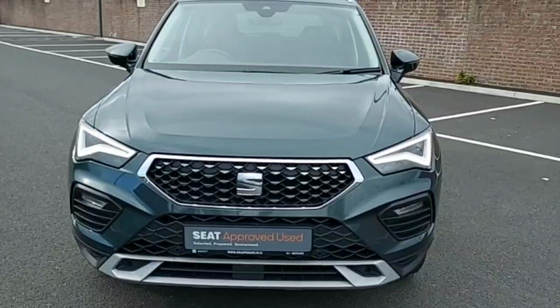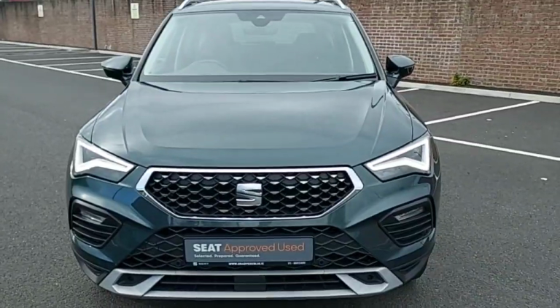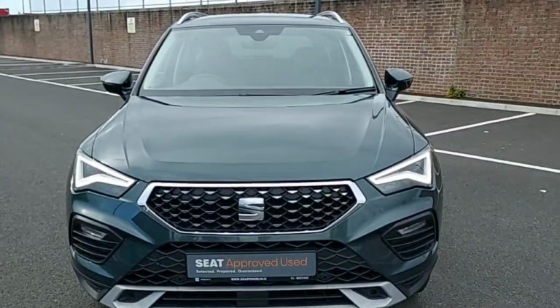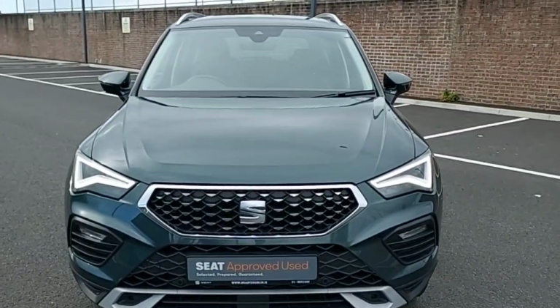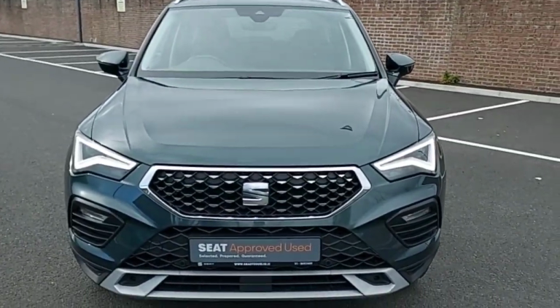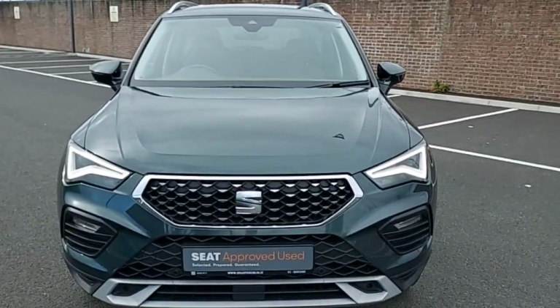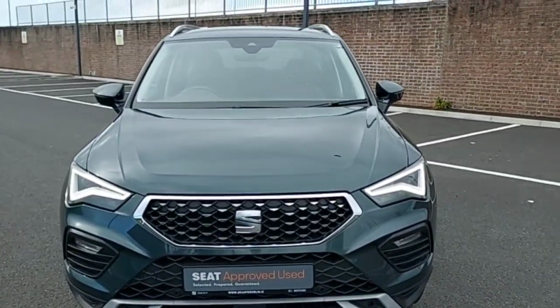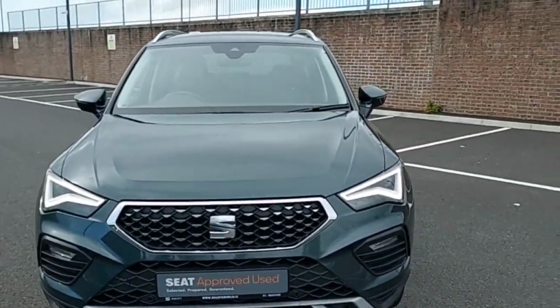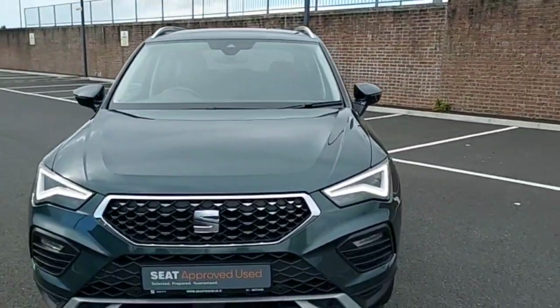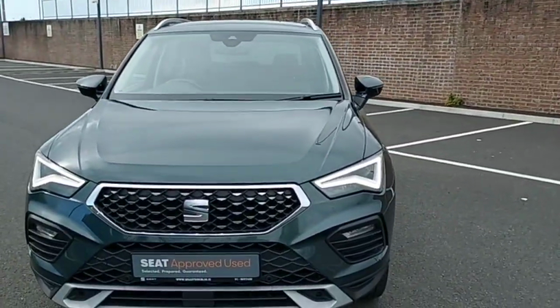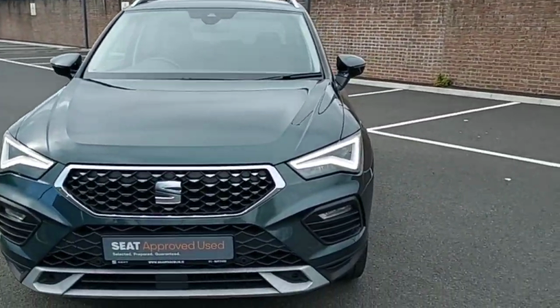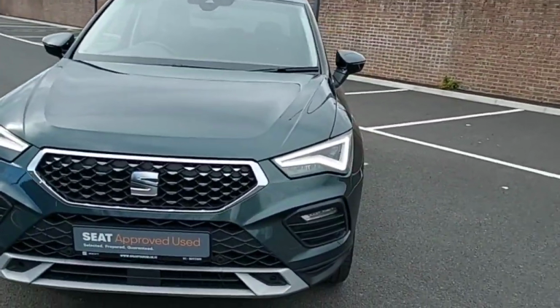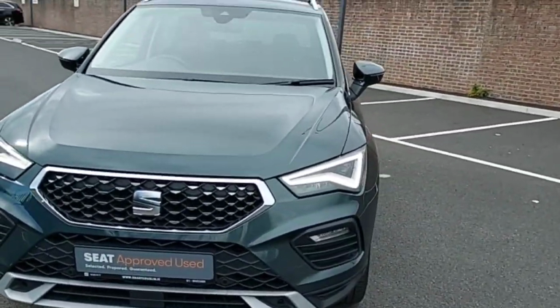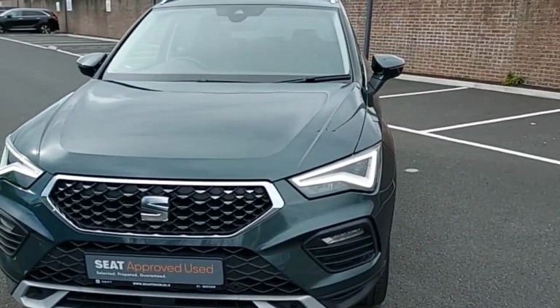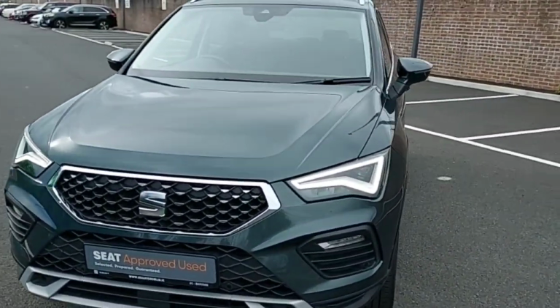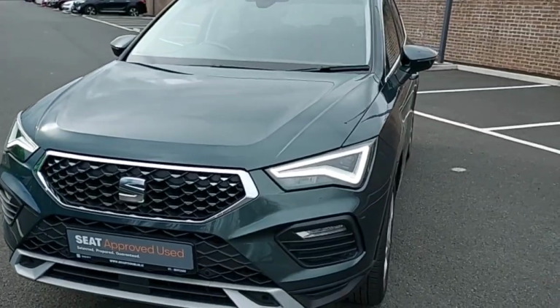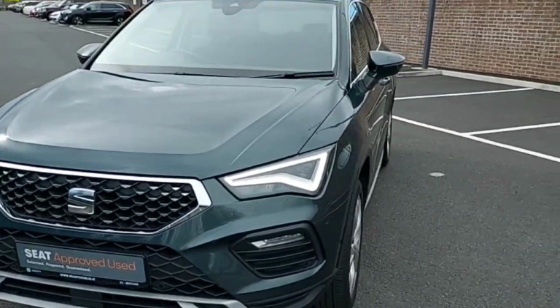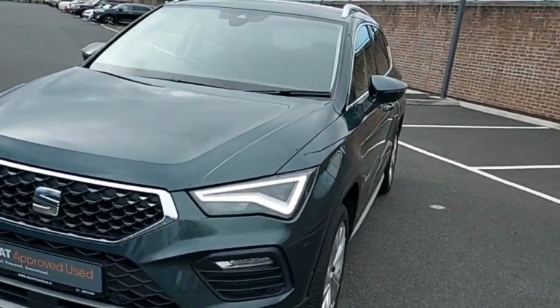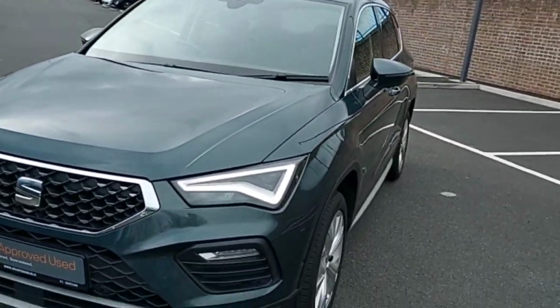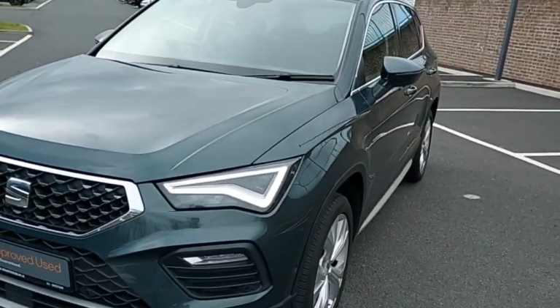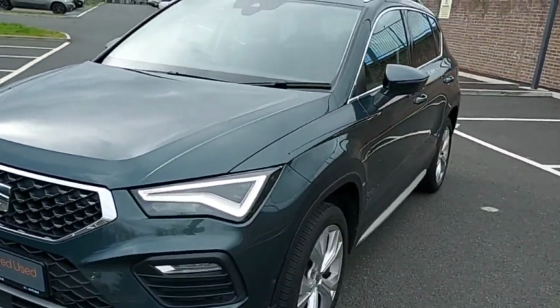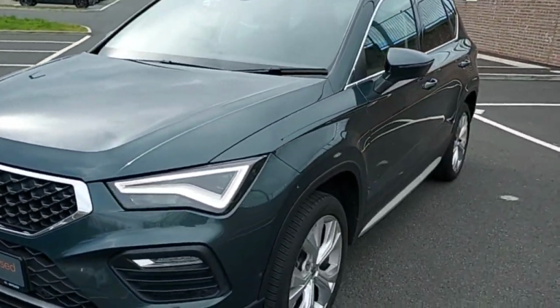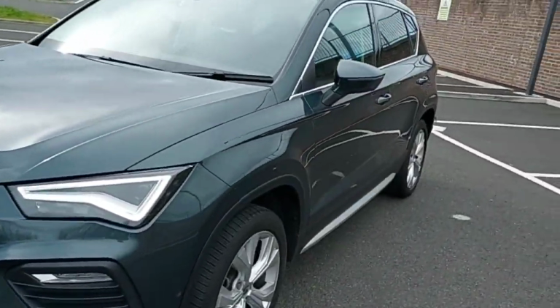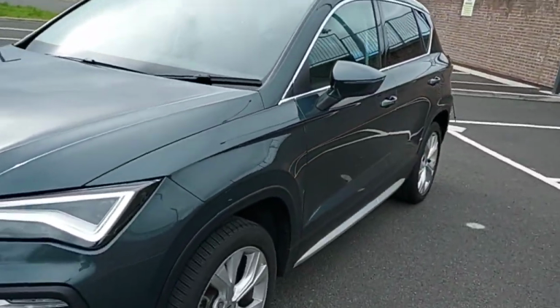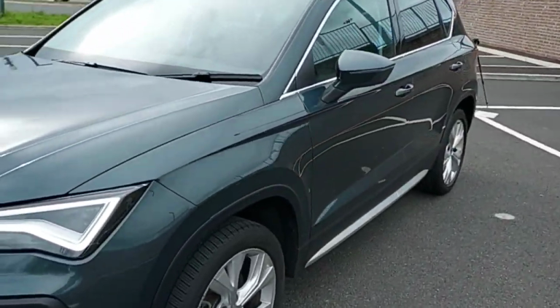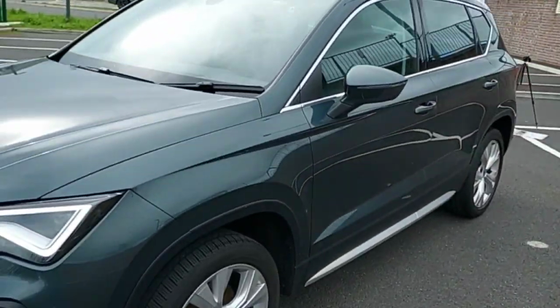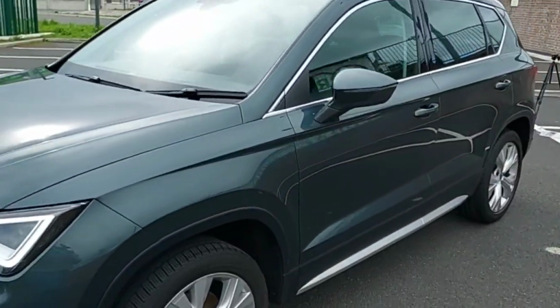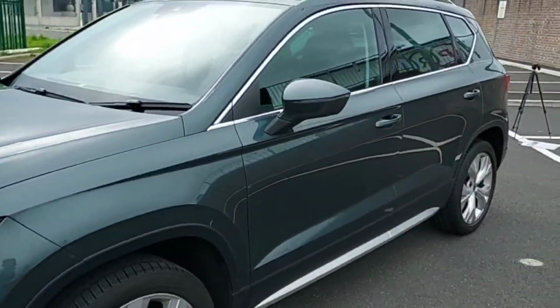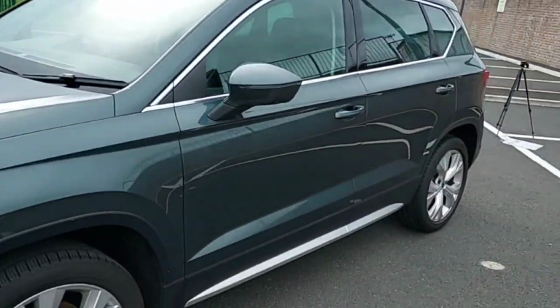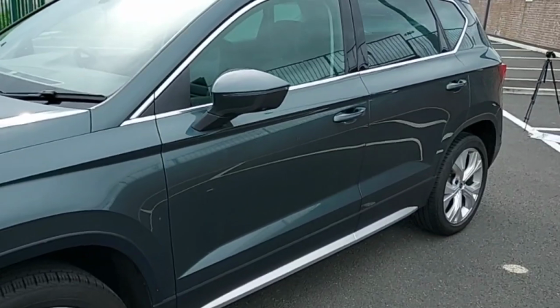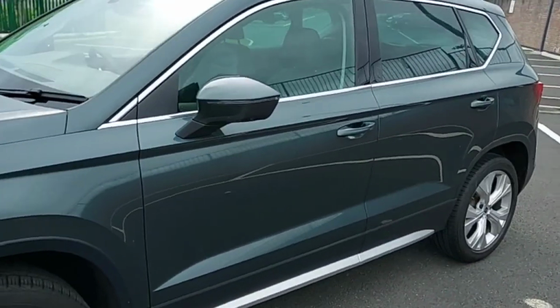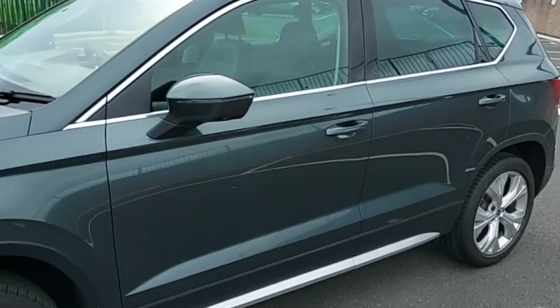Hey guys, Dennis here from Brady's Castle Lock, and today we will be looking at this Green Ateca from 2021. It's a 1.5 TSI 150 horsepower experience model.